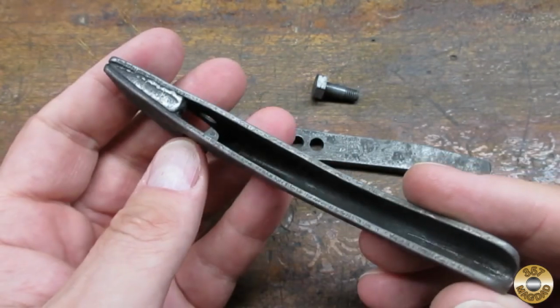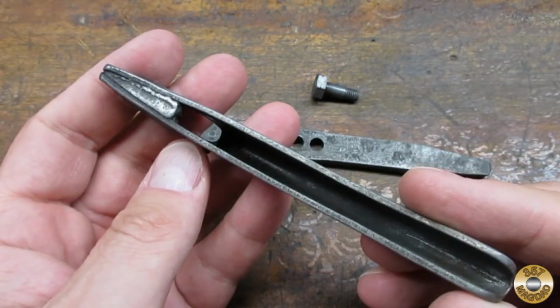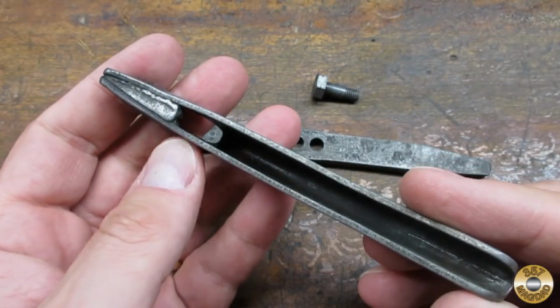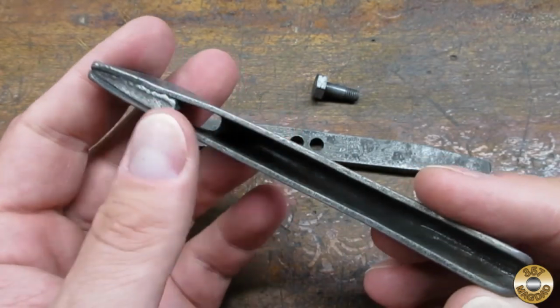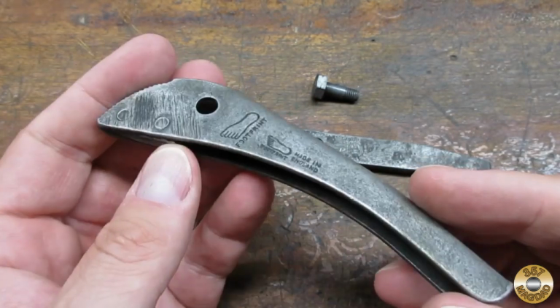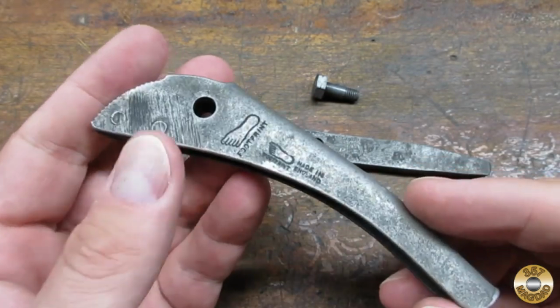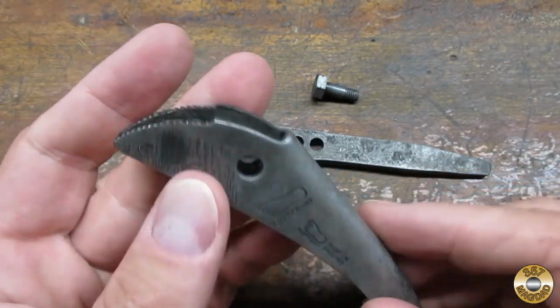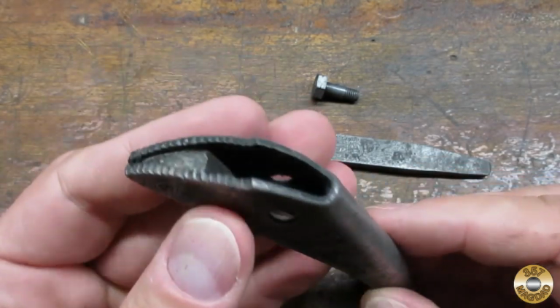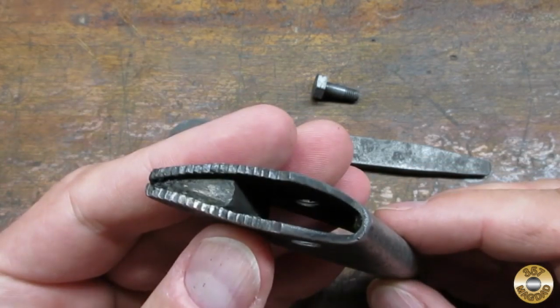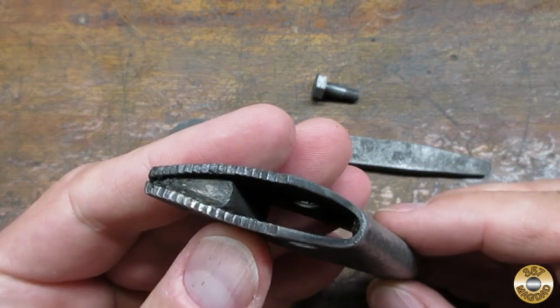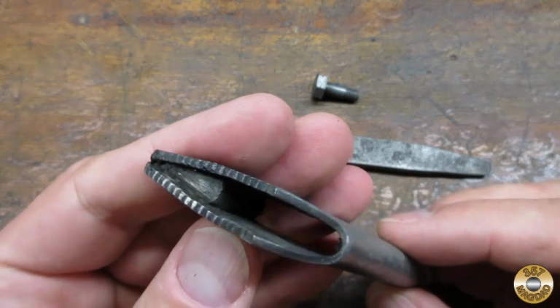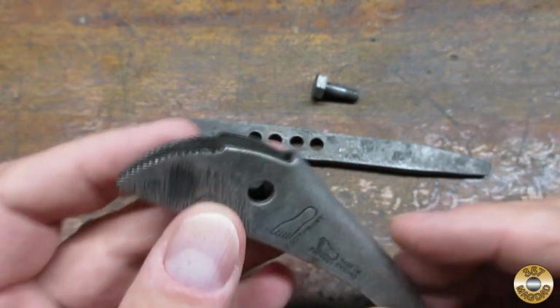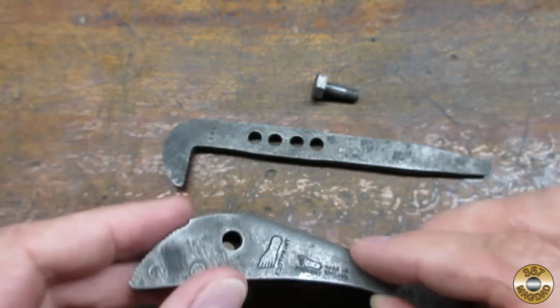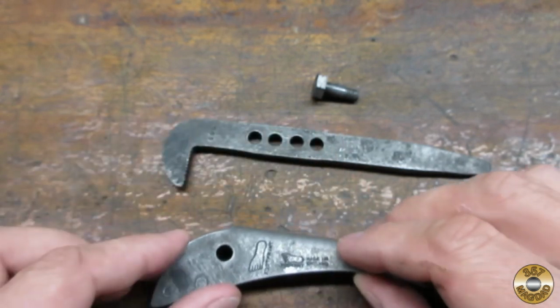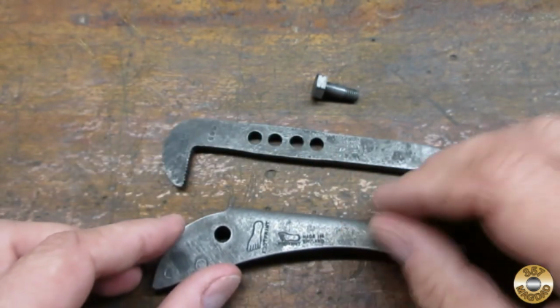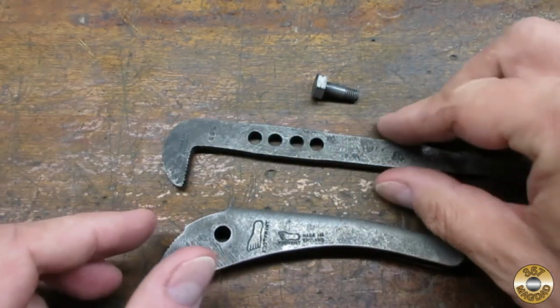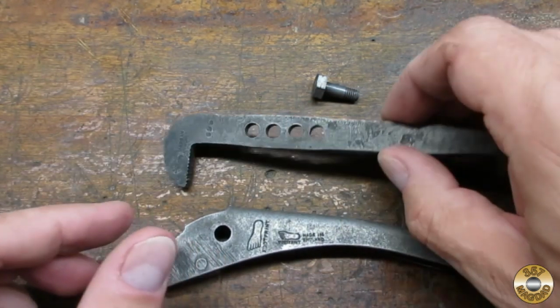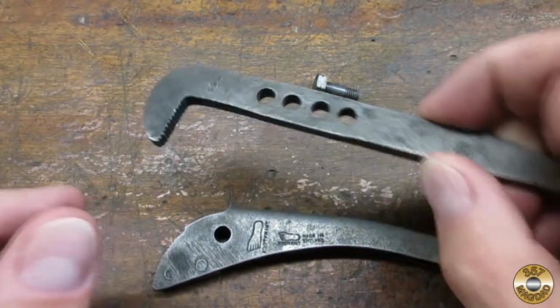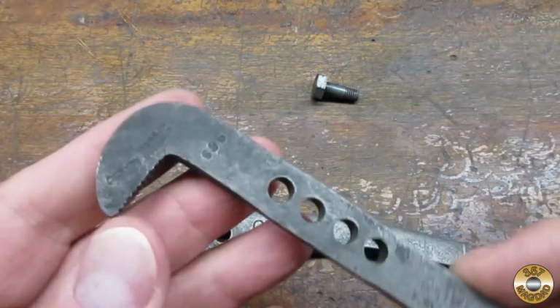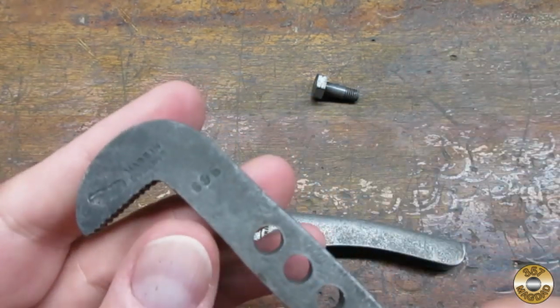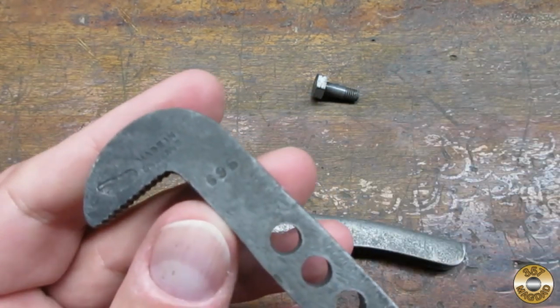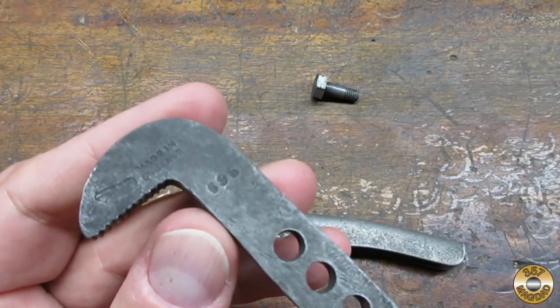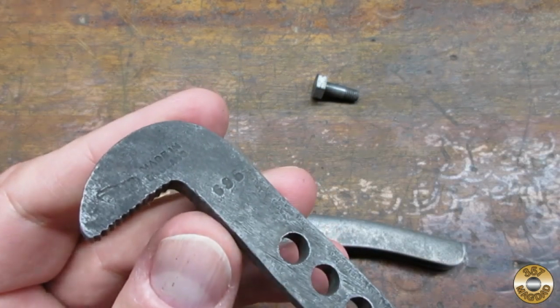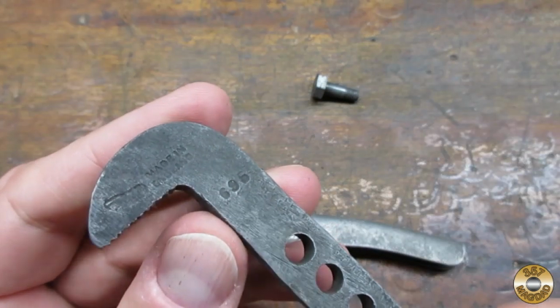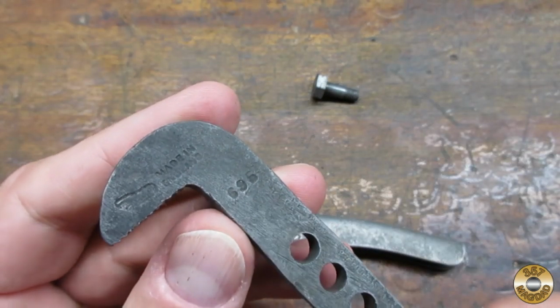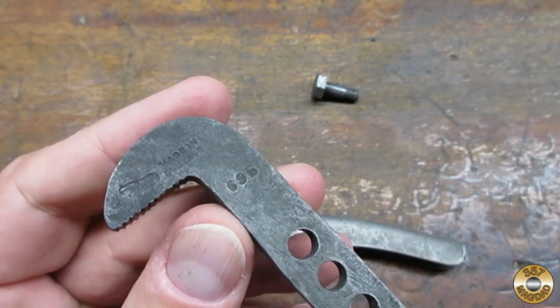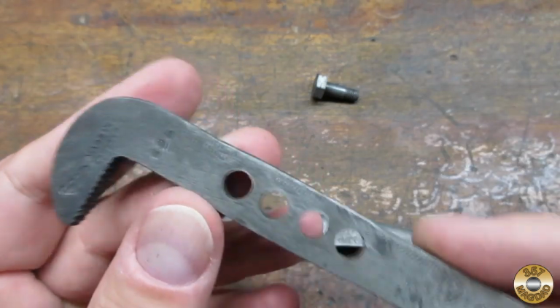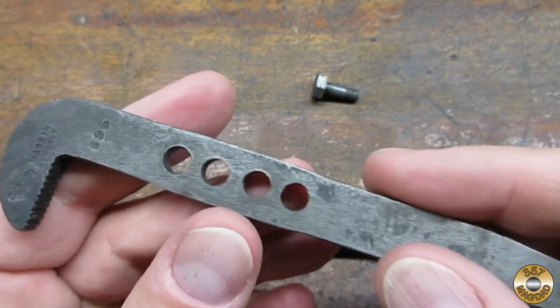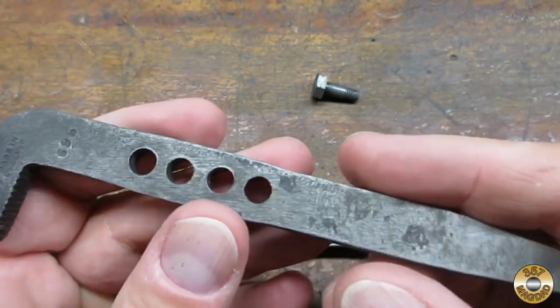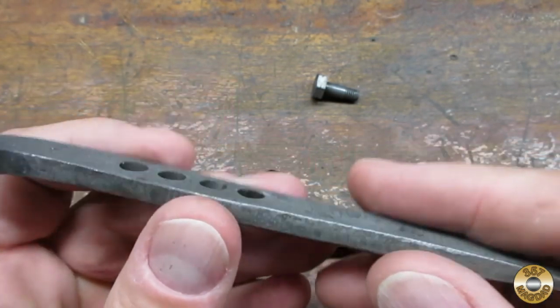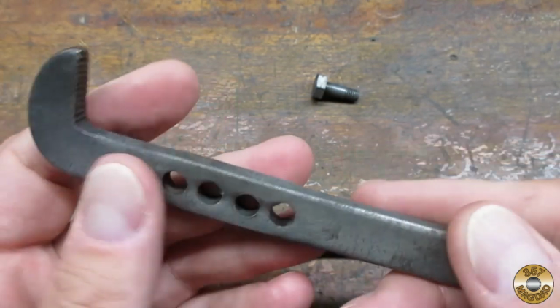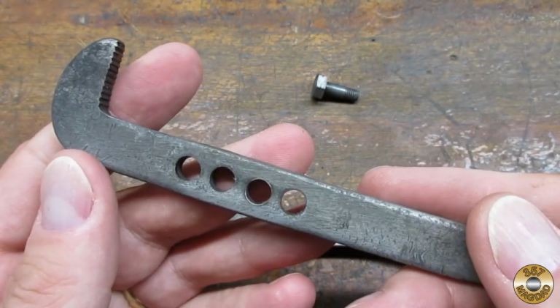There were some rough grind marks around the fixed jaw rivets. The movable jaw had some deep pitting, or maybe forging imperfections.